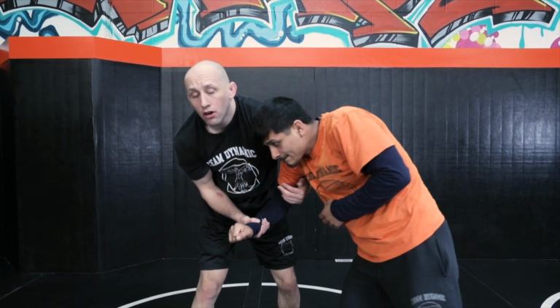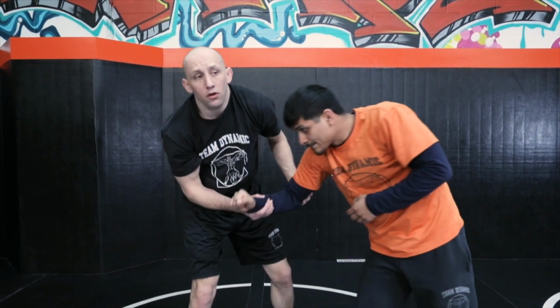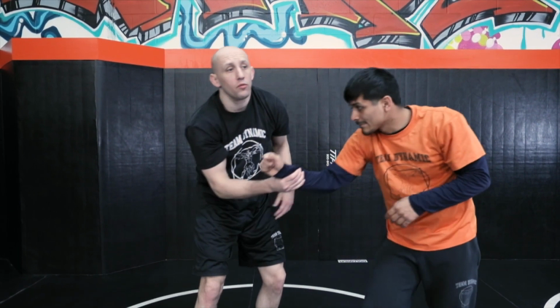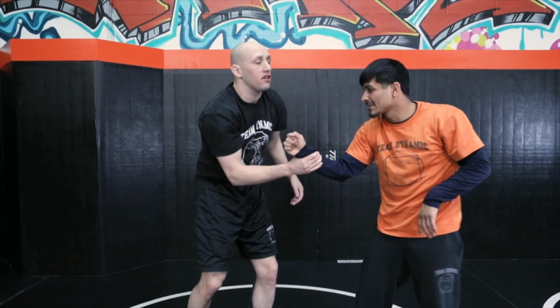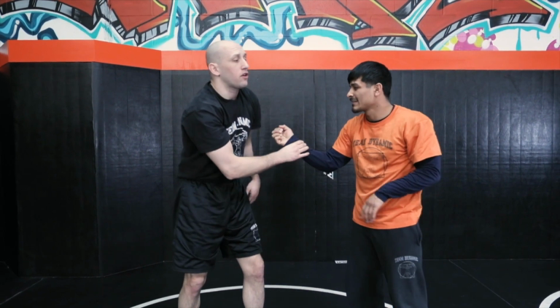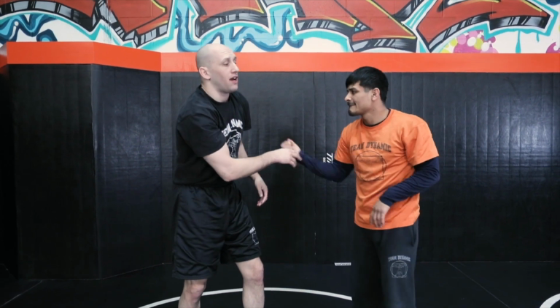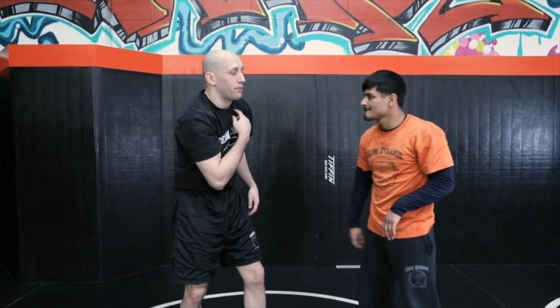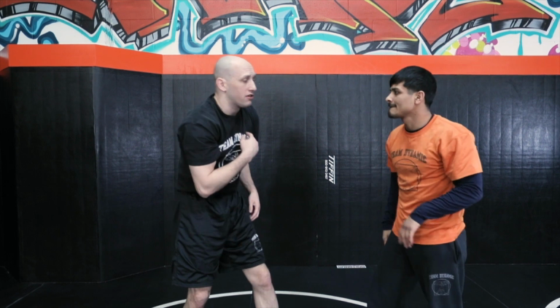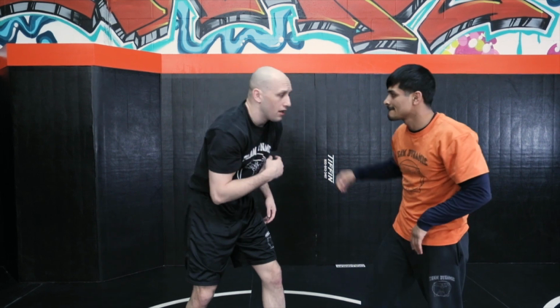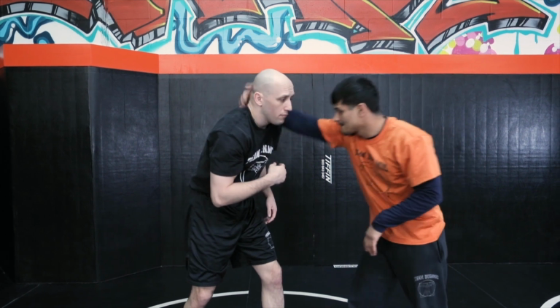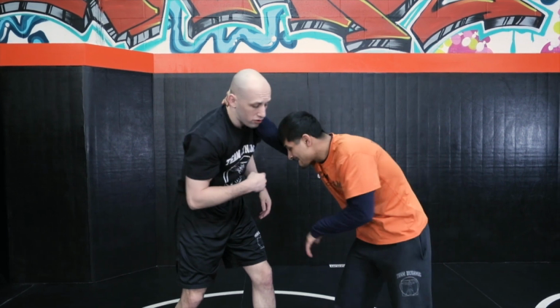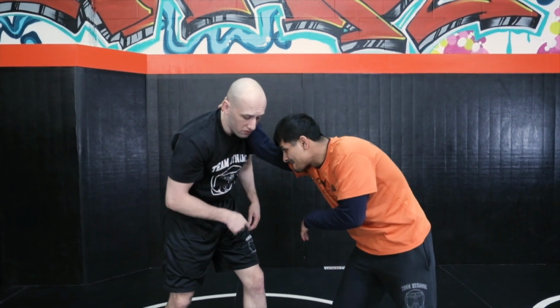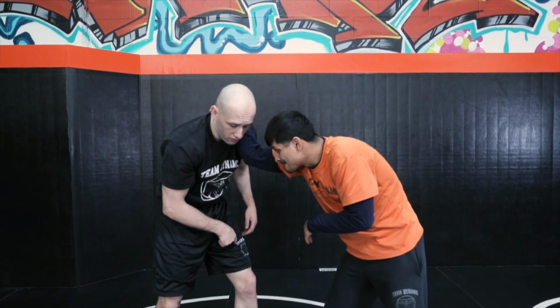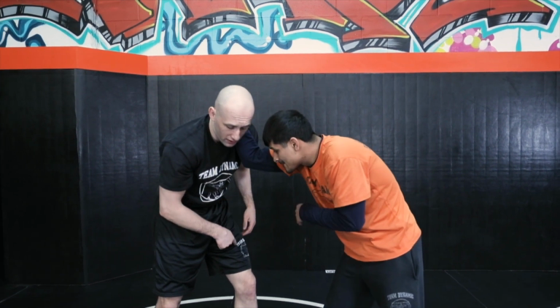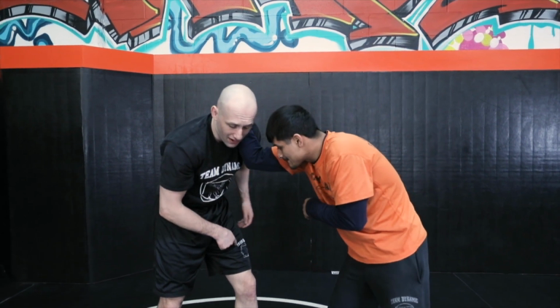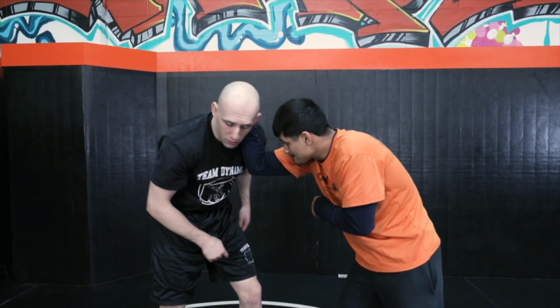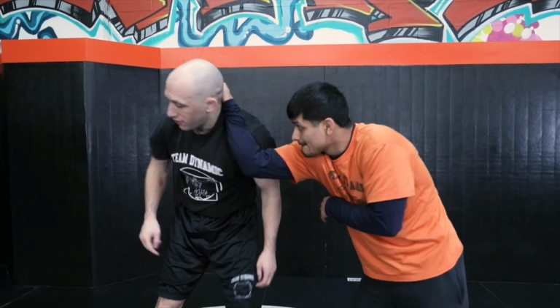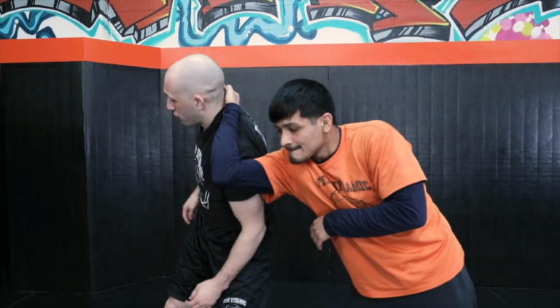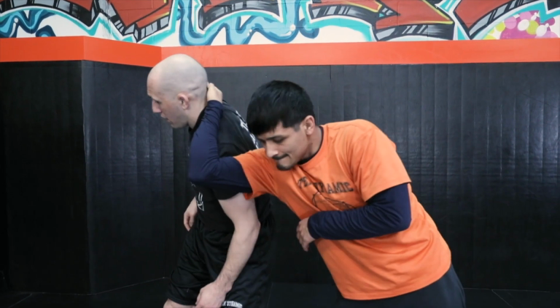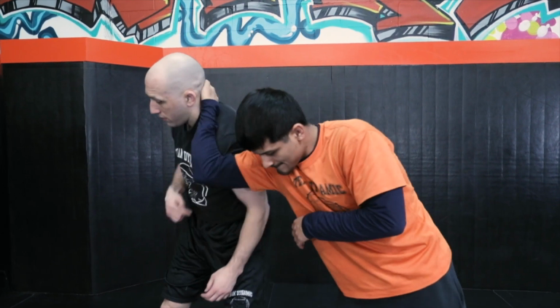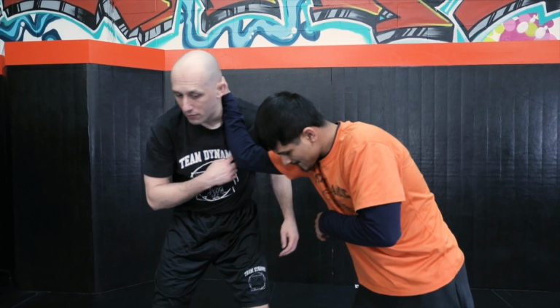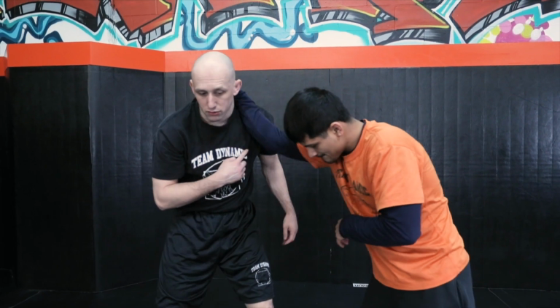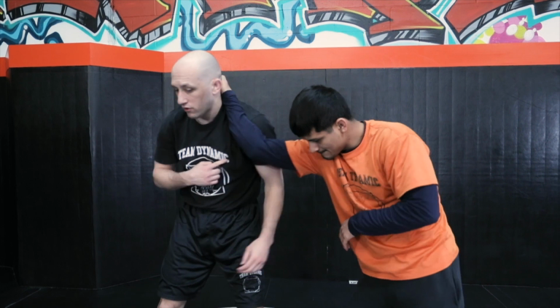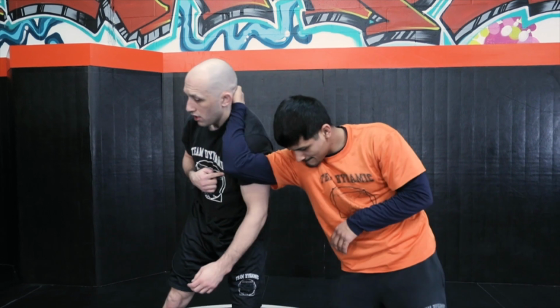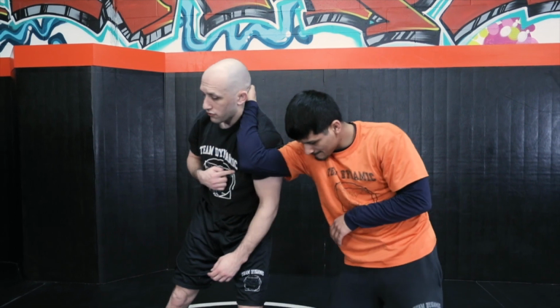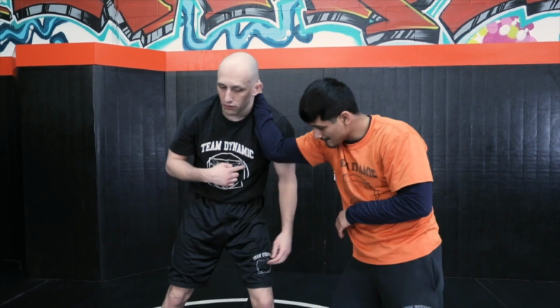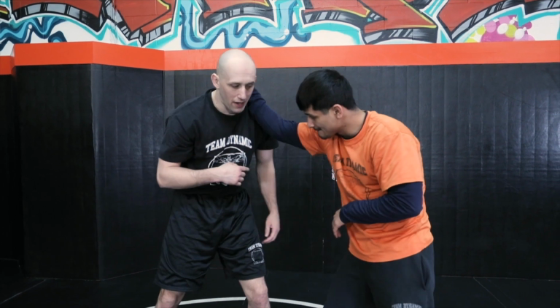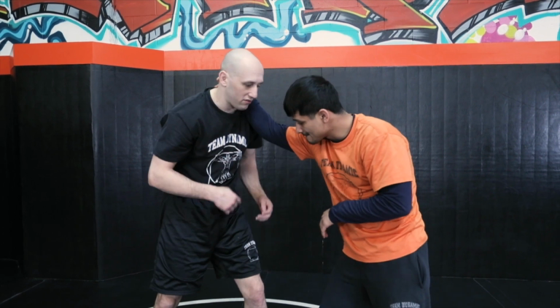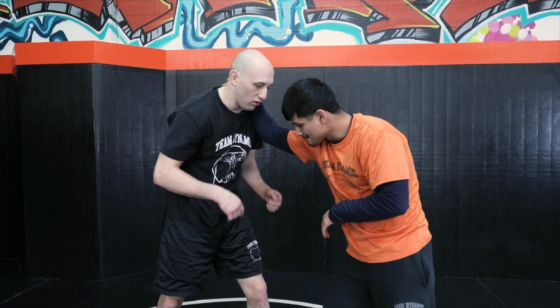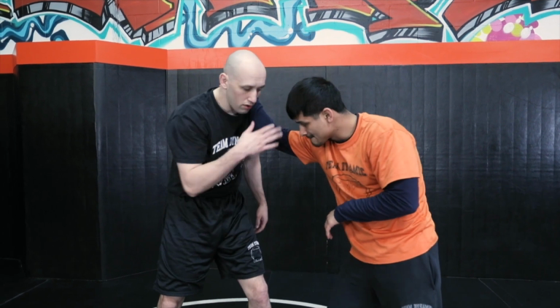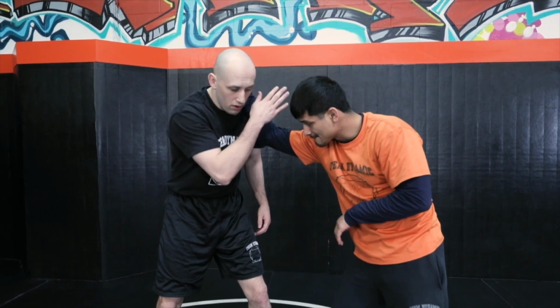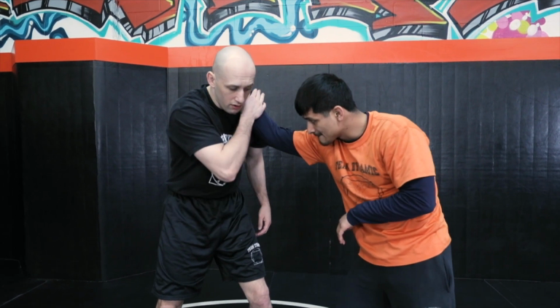One of the good ways to get your Russian tie up is from a collar tie. Make sure you're doing this on your lead leg side, where you turn naturally away from it. See how my shoulder moves it? If I try to do it on my back leg side, it's awkward.